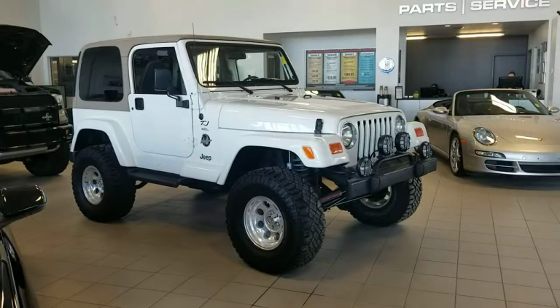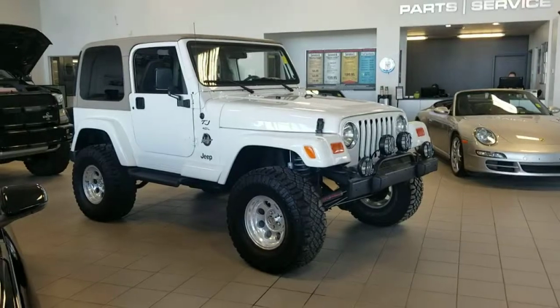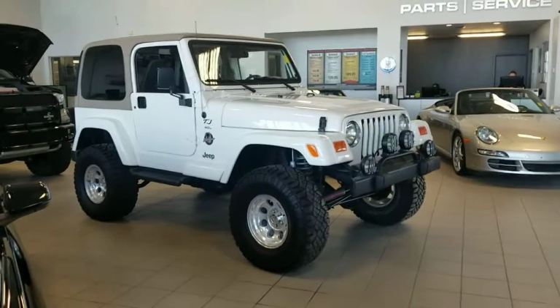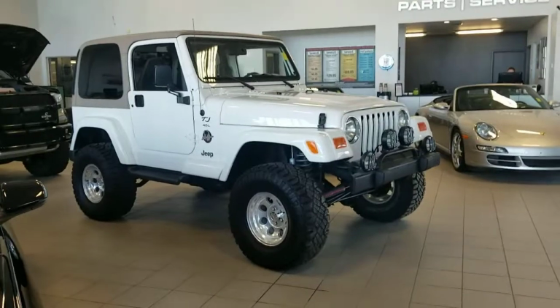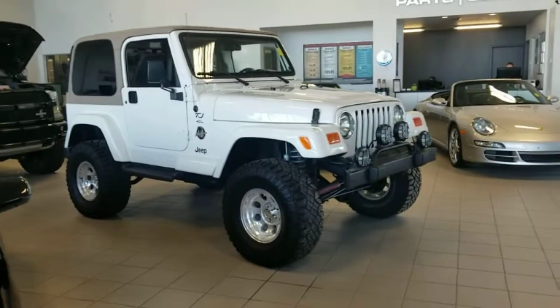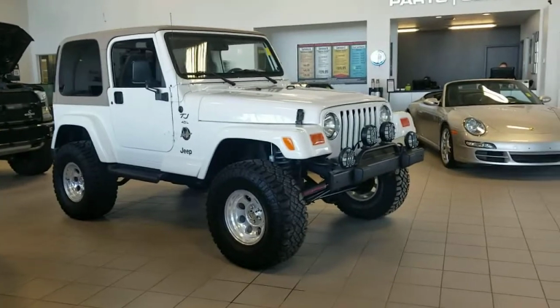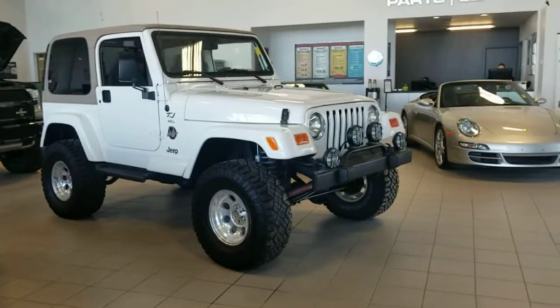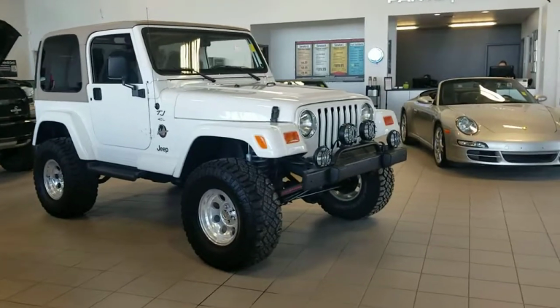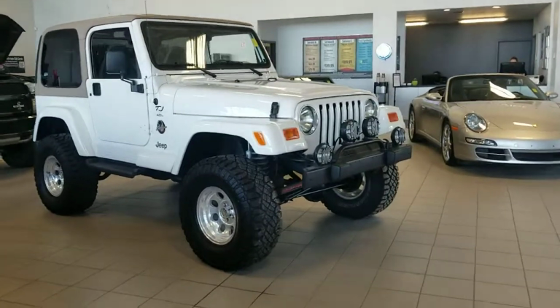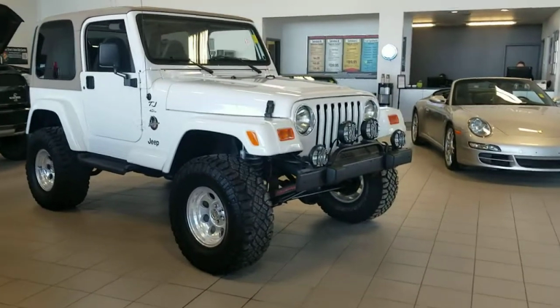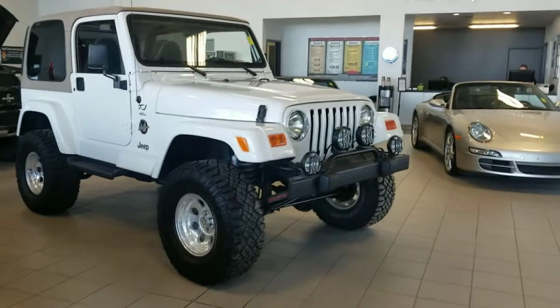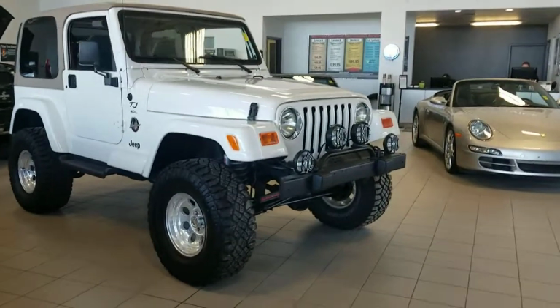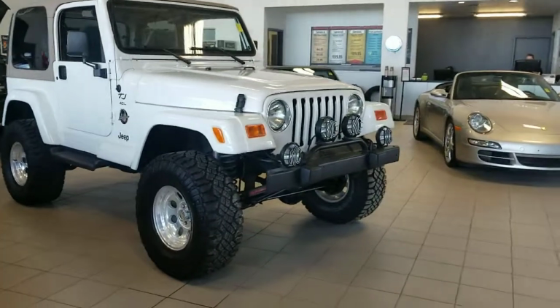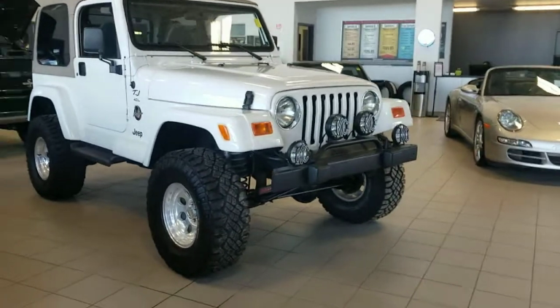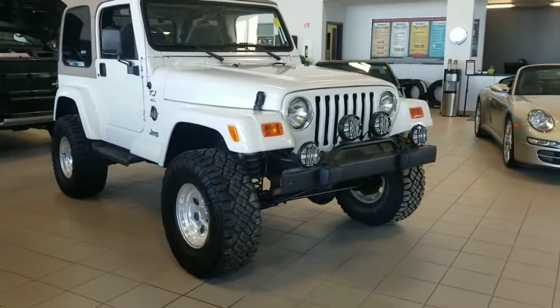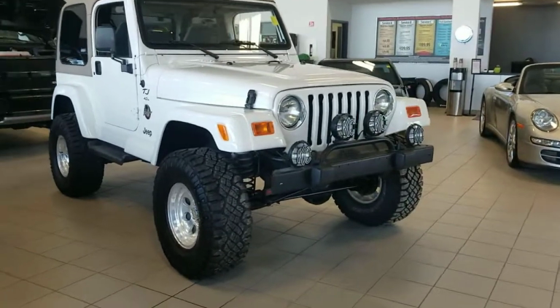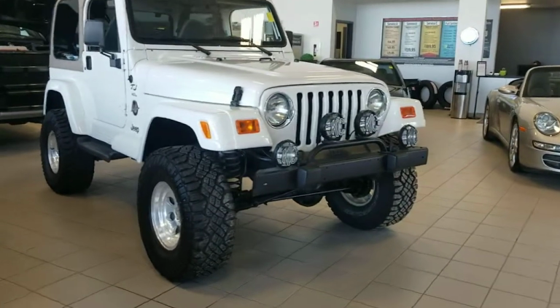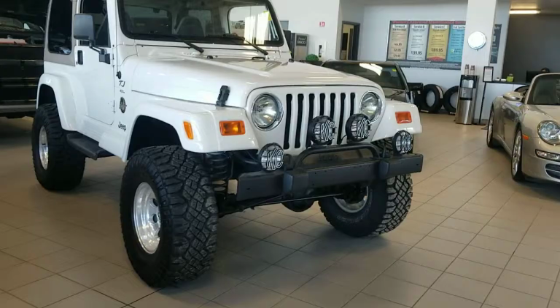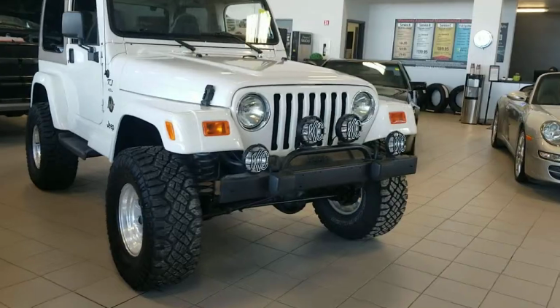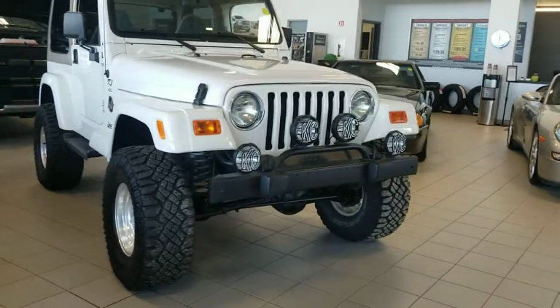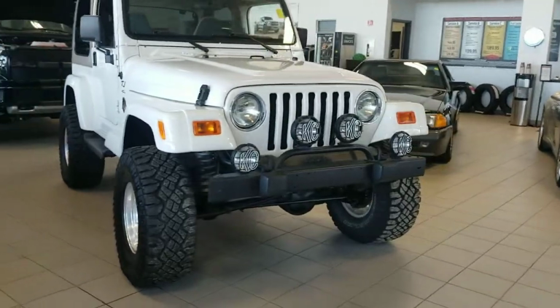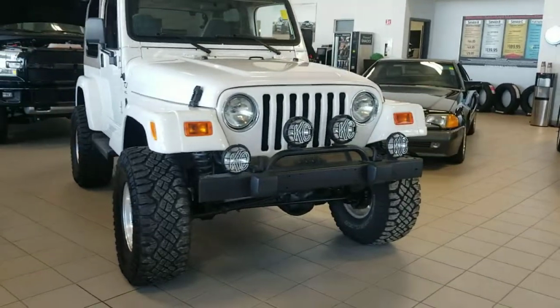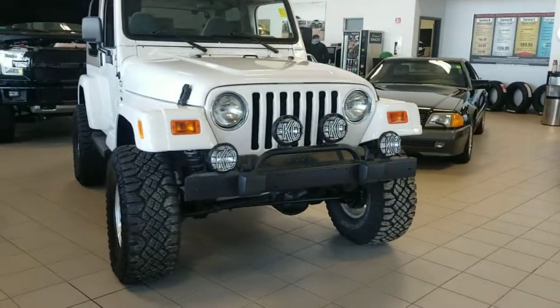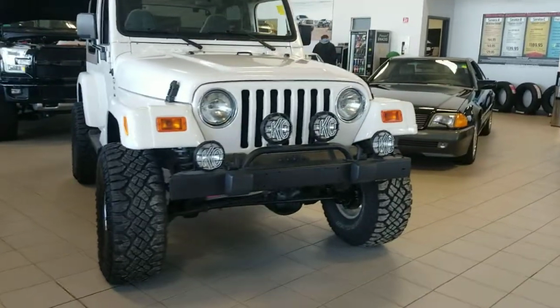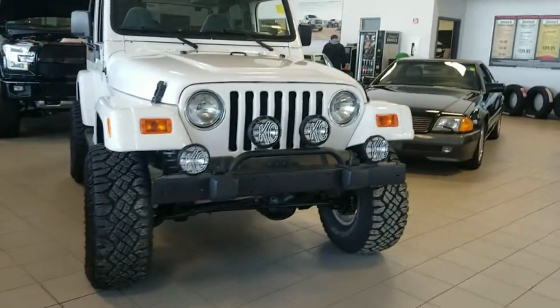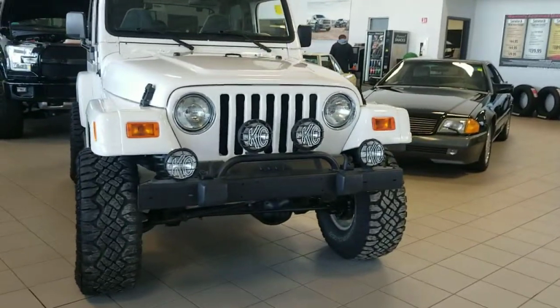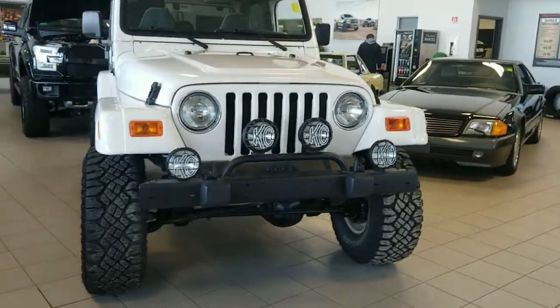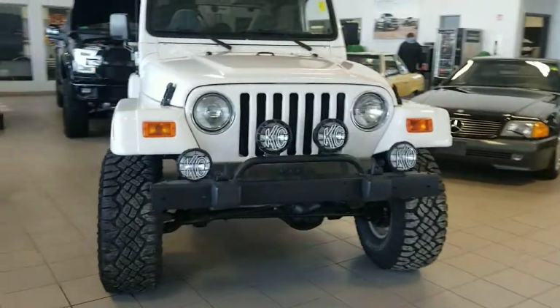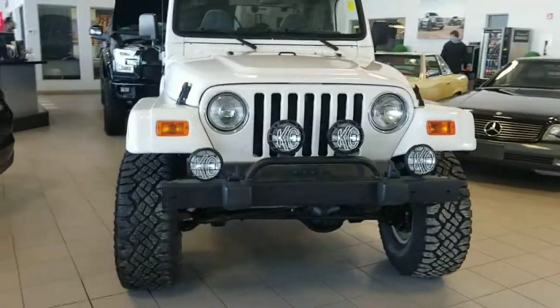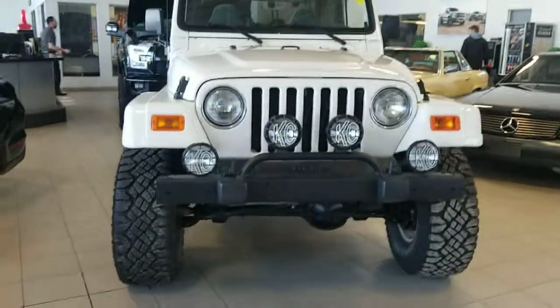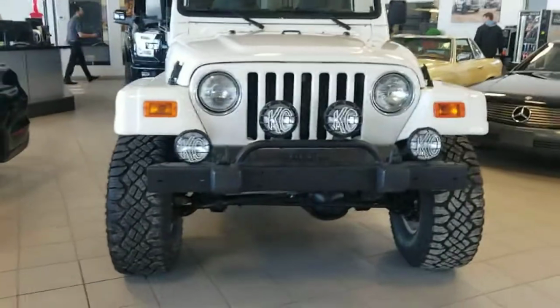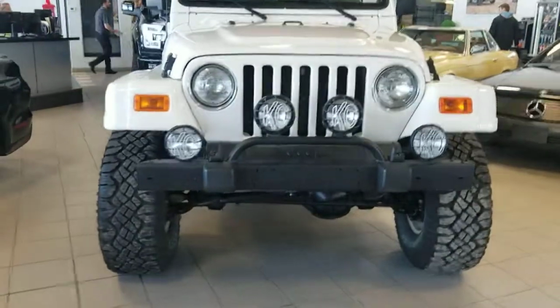Good morning Bill. I'm Randy from Titan Automotive. This is the 2000 Jeep Sahara TJ that you're inquiring about. As I mentioned, it is in our showroom and it is in immaculate condition.